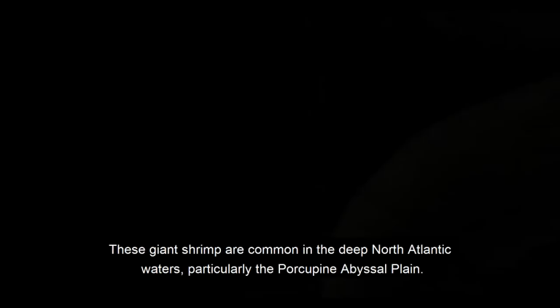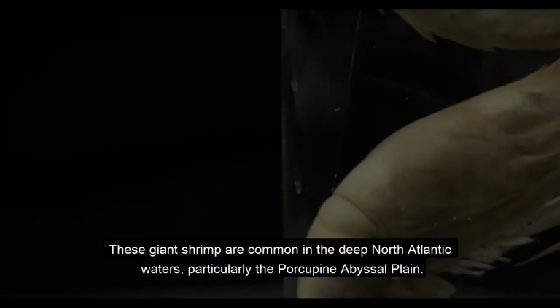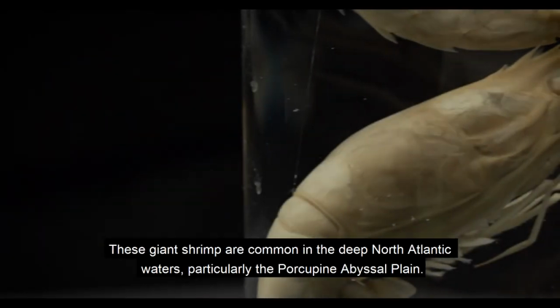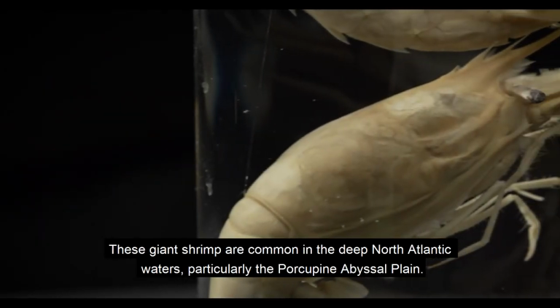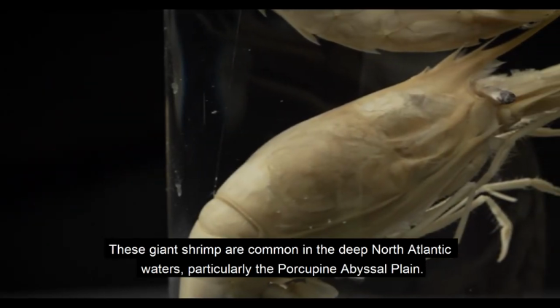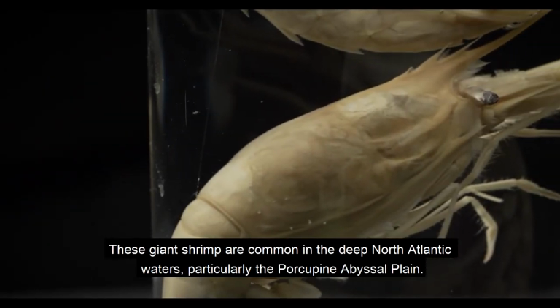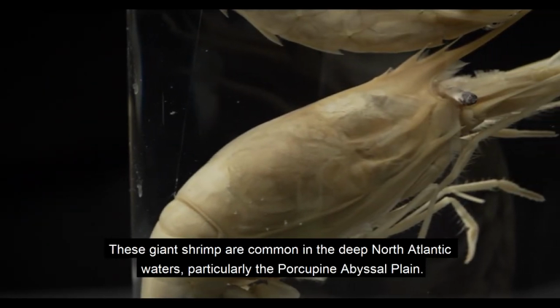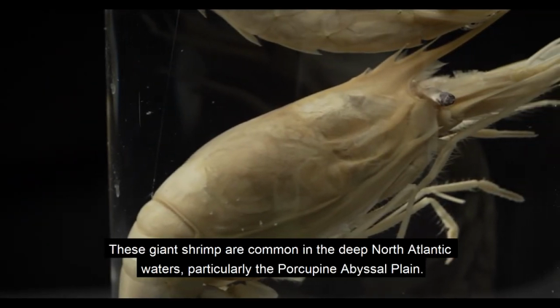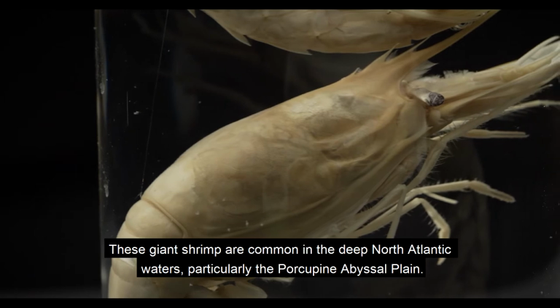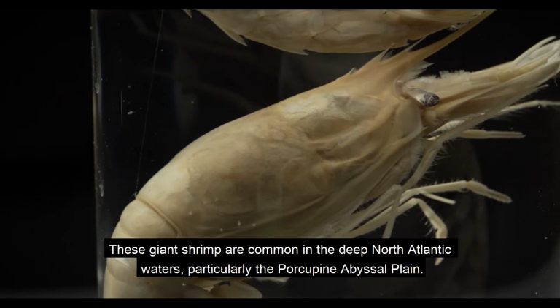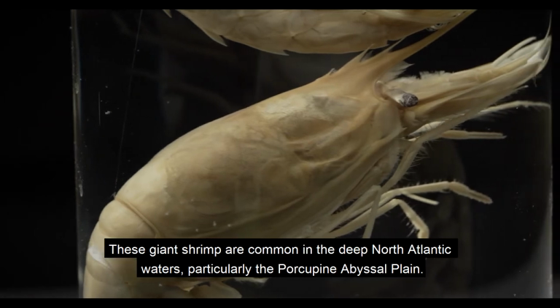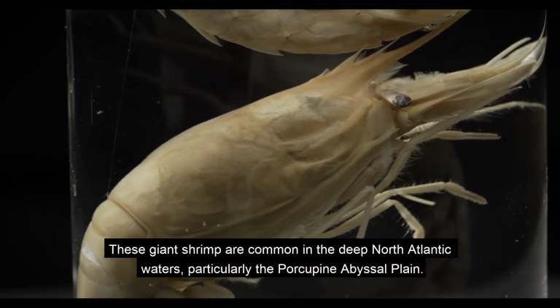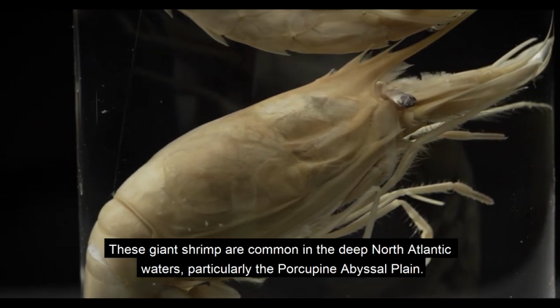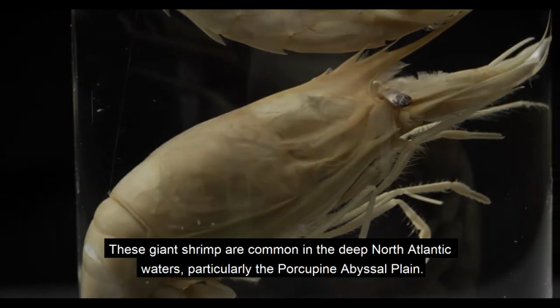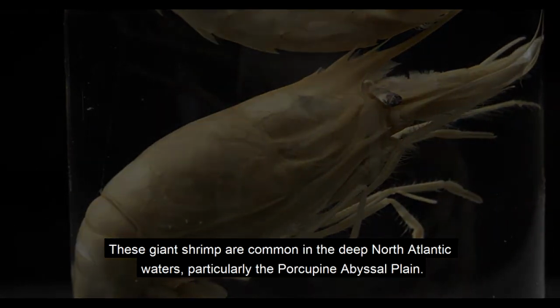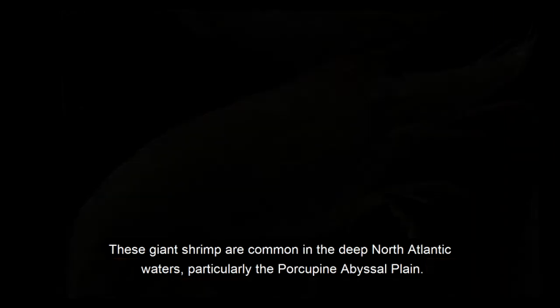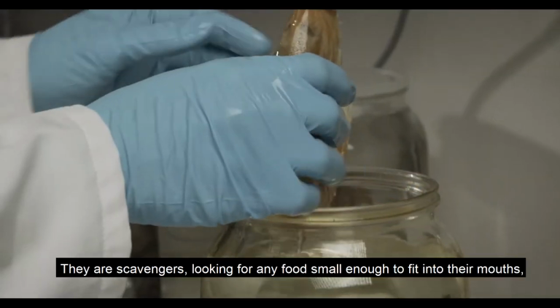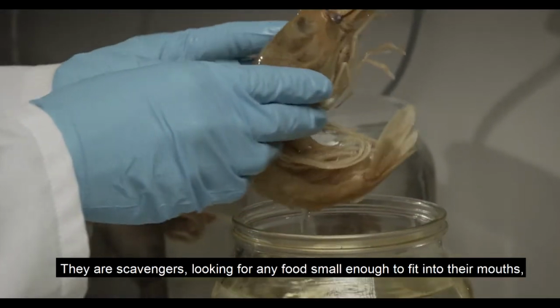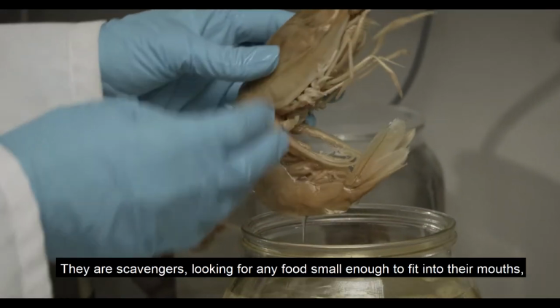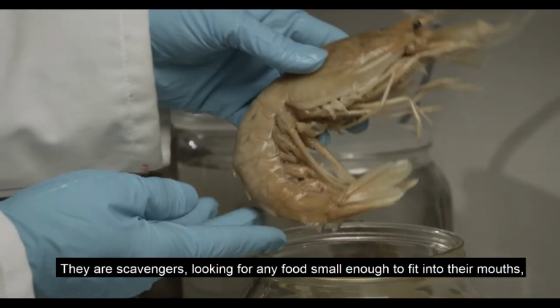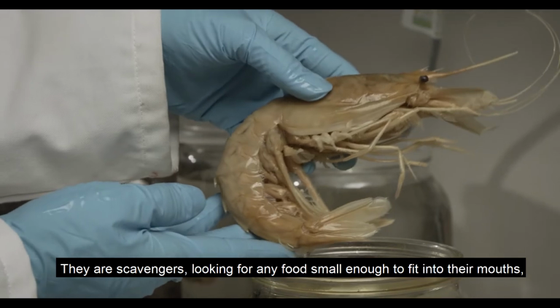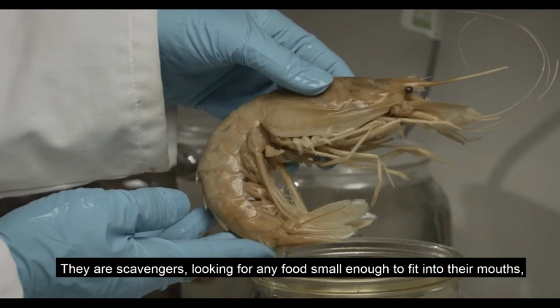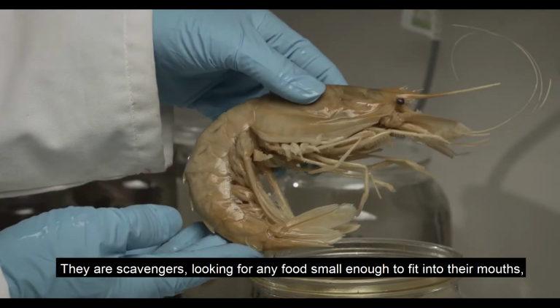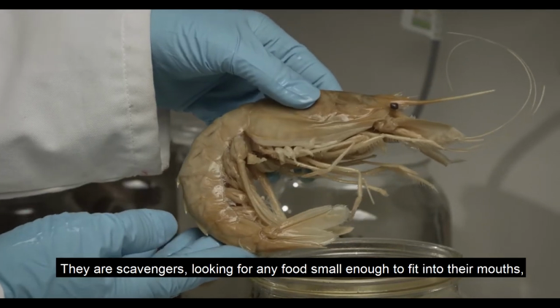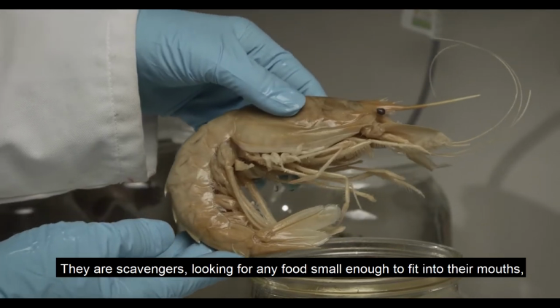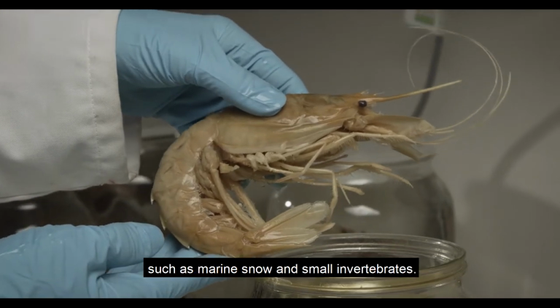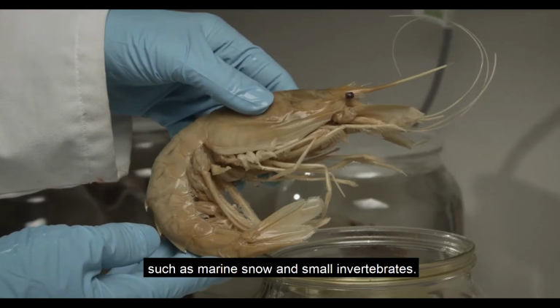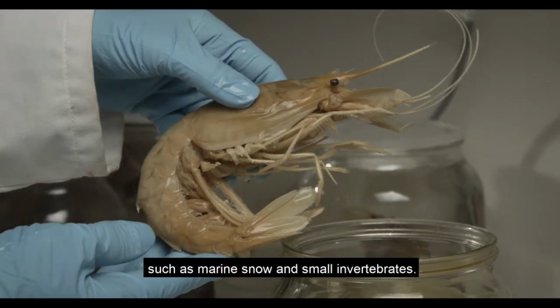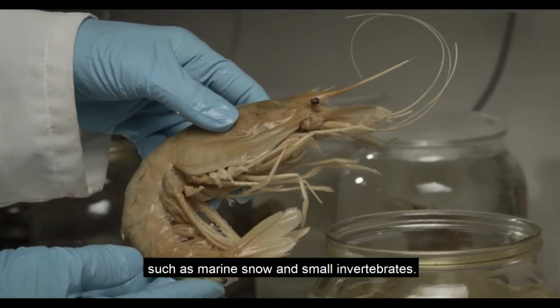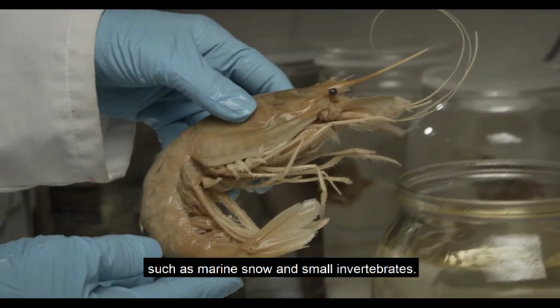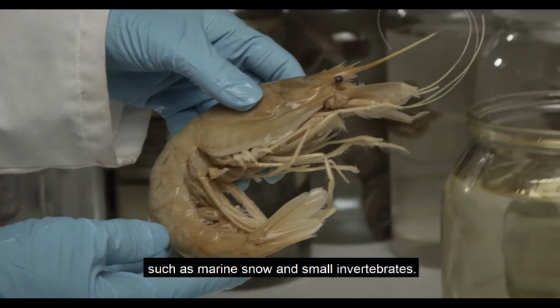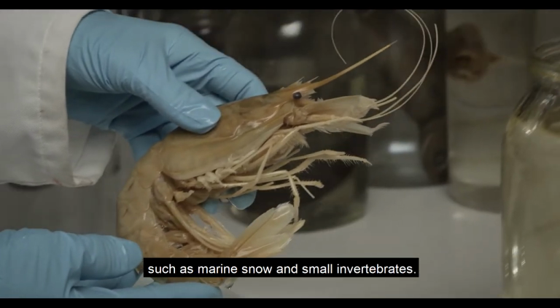These giant shrimp are common in the deep North Atlantic waters, particularly the porcupine abyssal plain. They are scavengers looking for any food small enough to fit into their mouths, such as marine snow and small invertebrates.